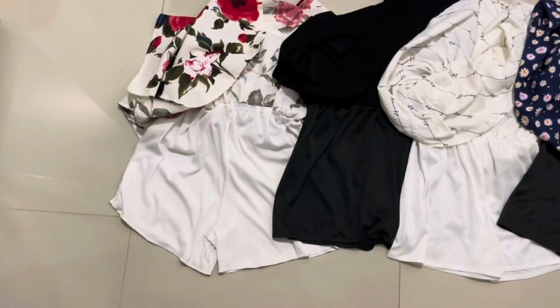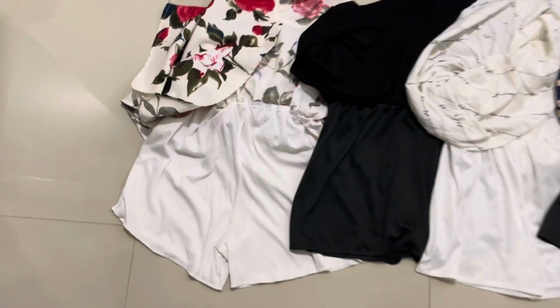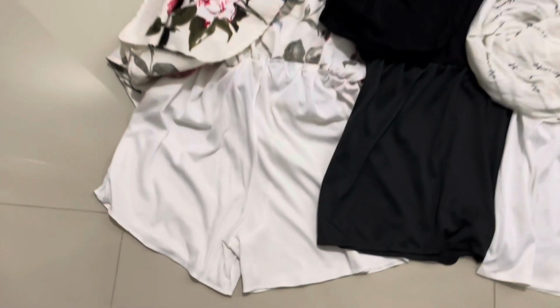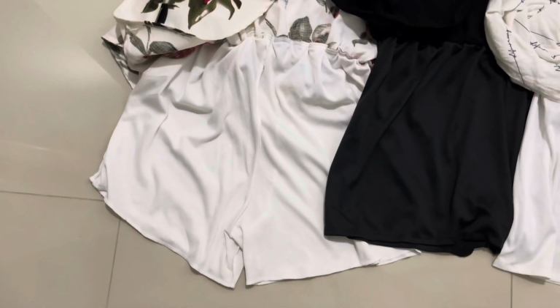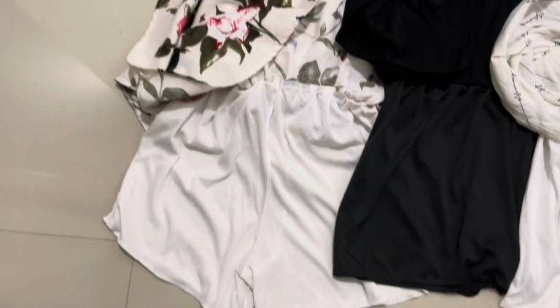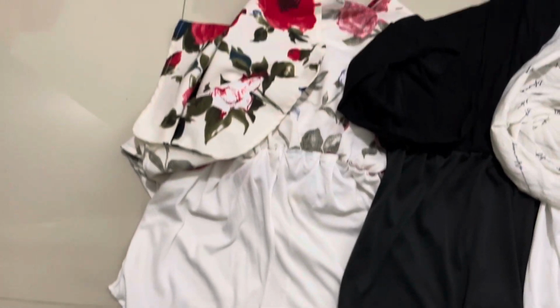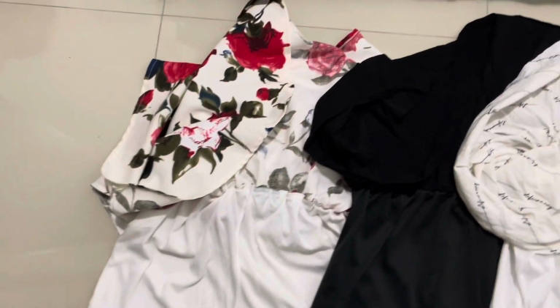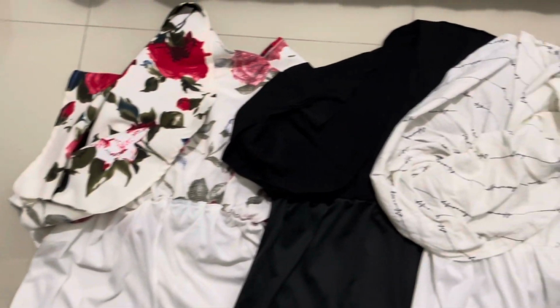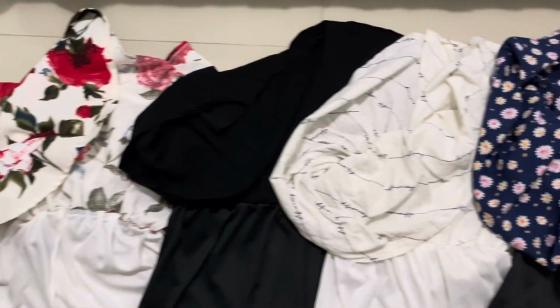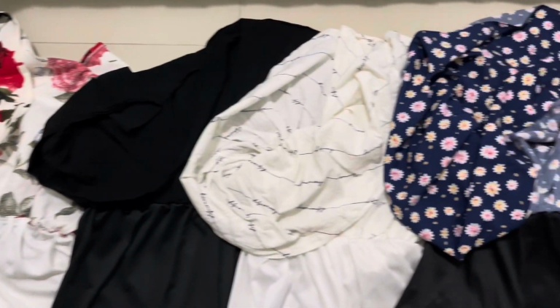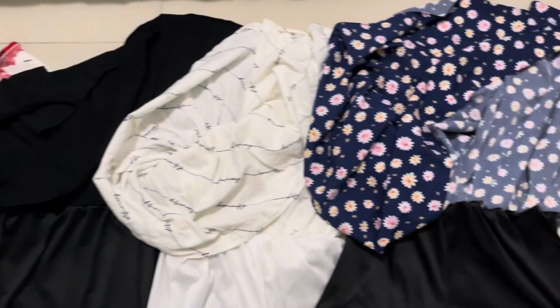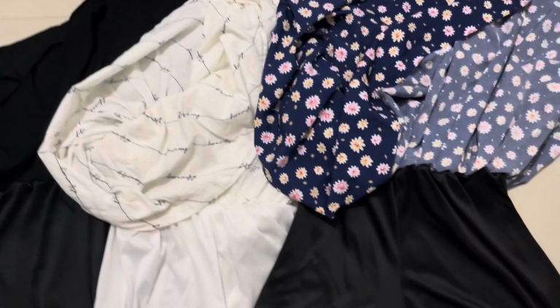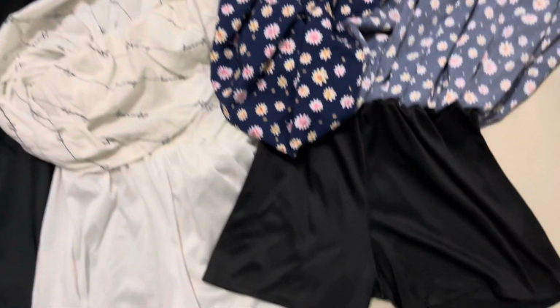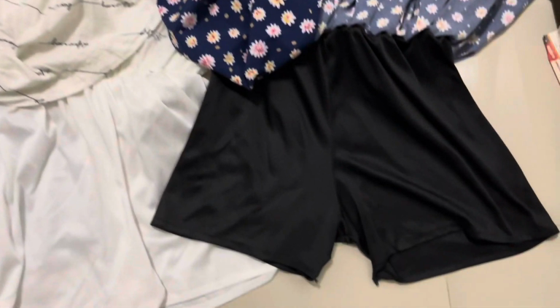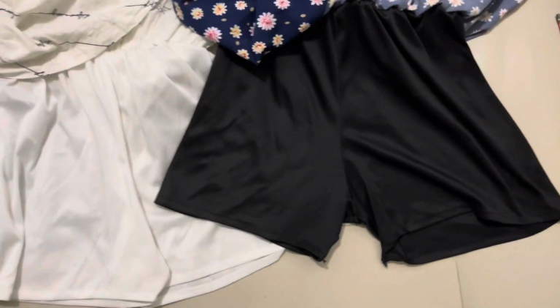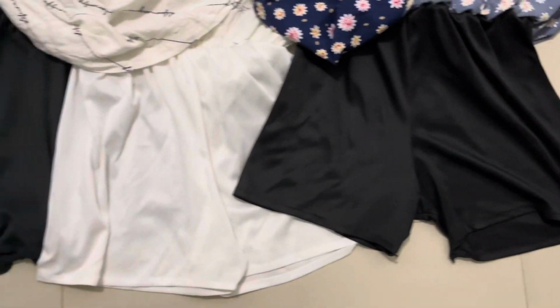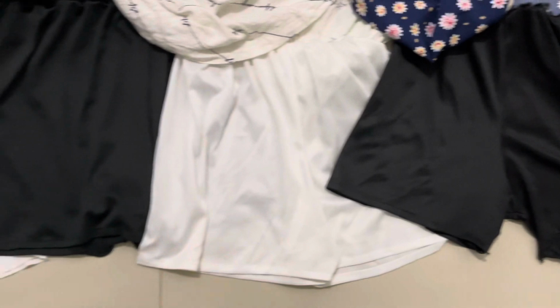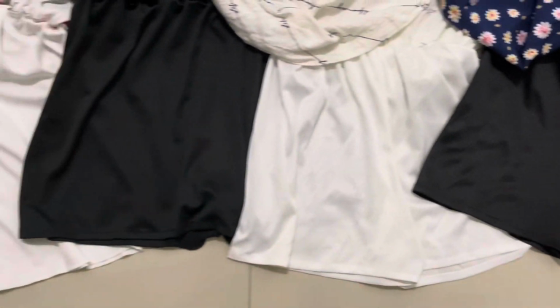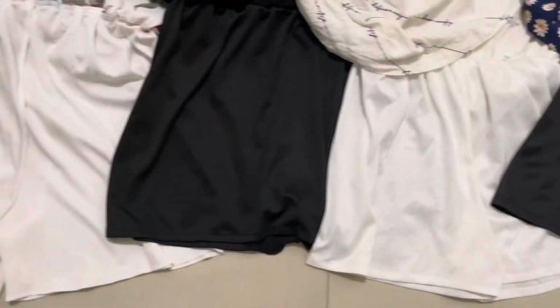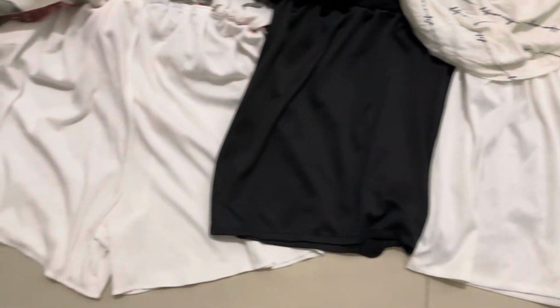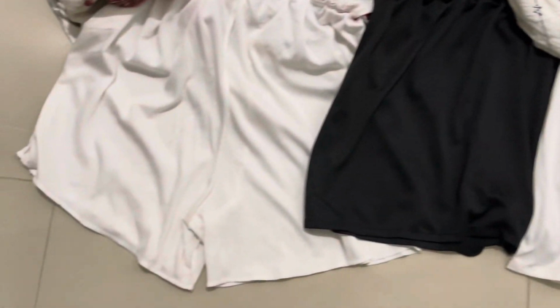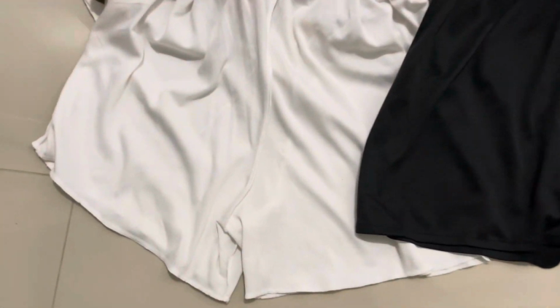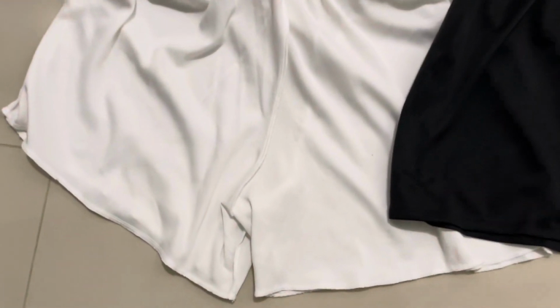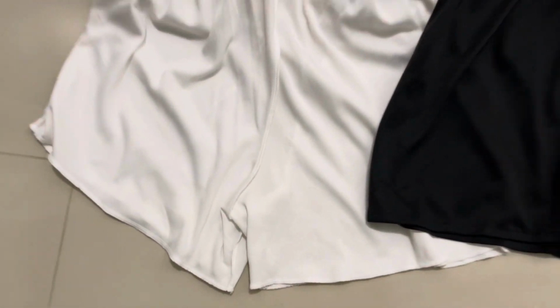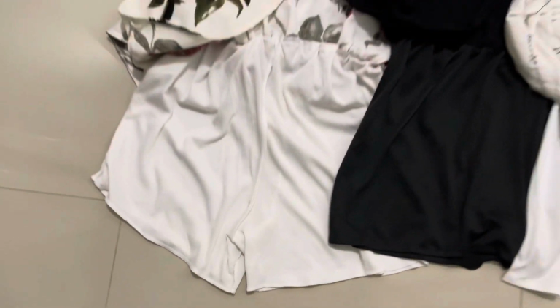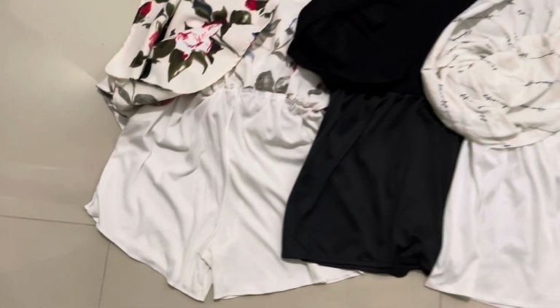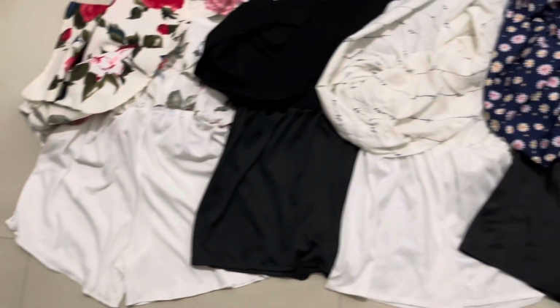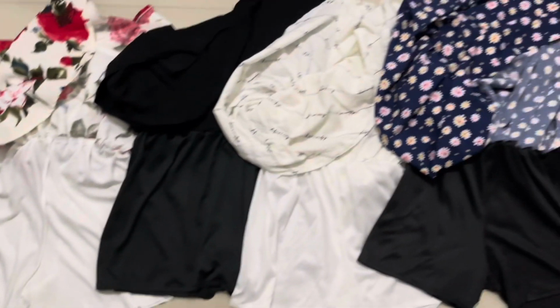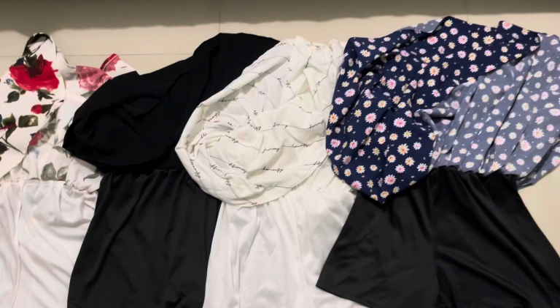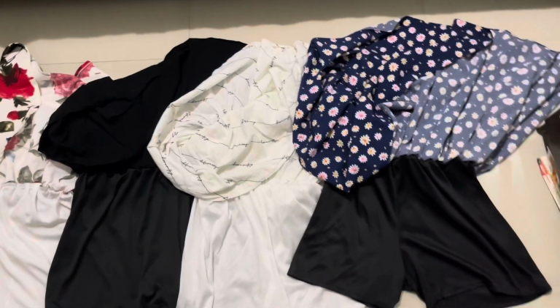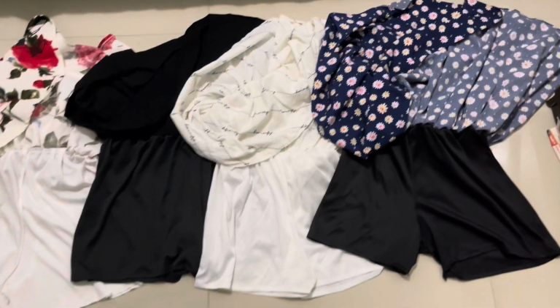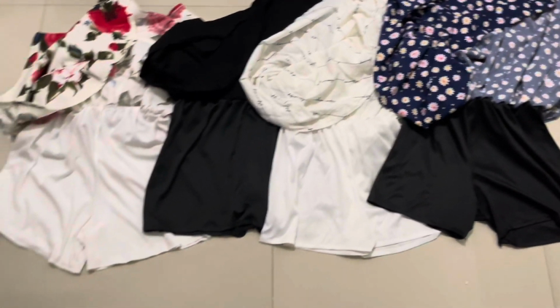And why should we buy them? Because they have an inner lining, like tights, or you can say shorts, which protect you from any kind of windy situation or problems.